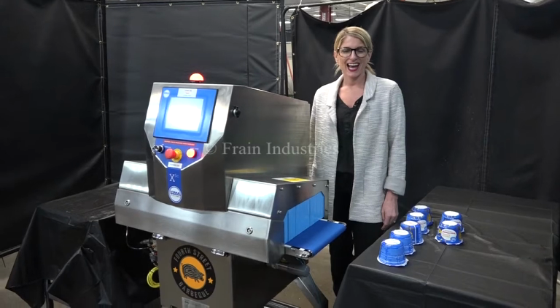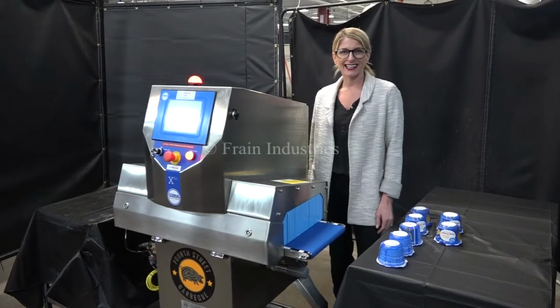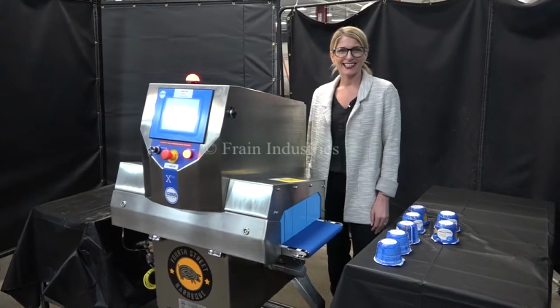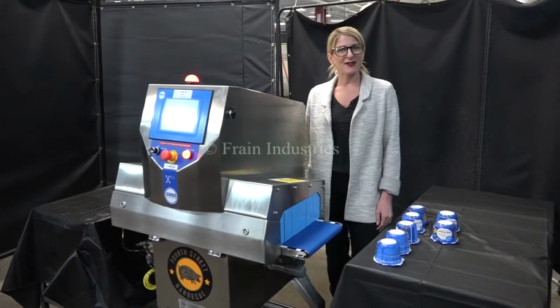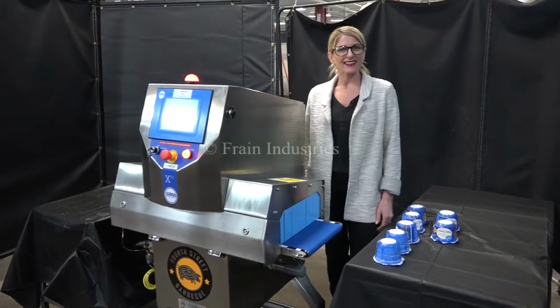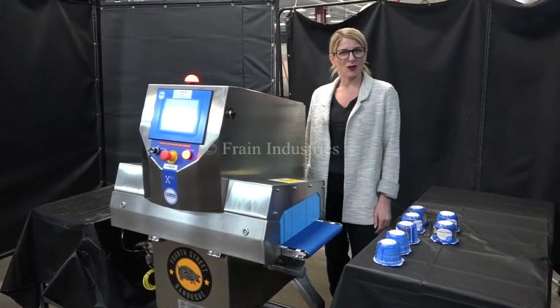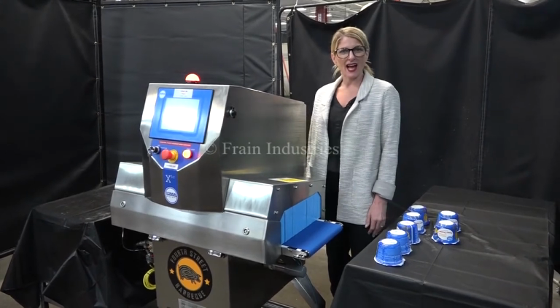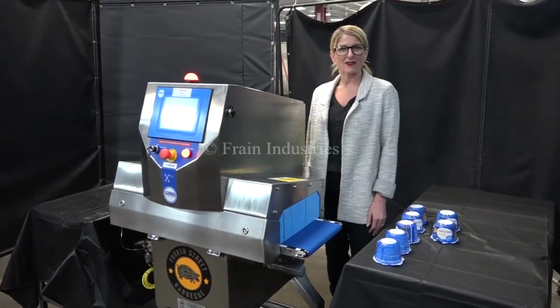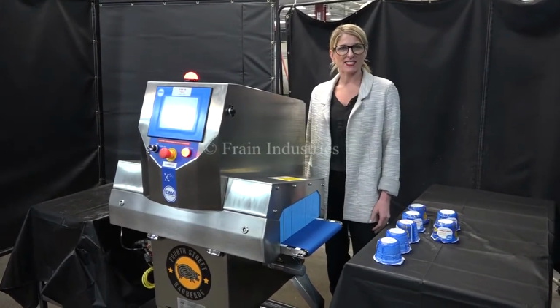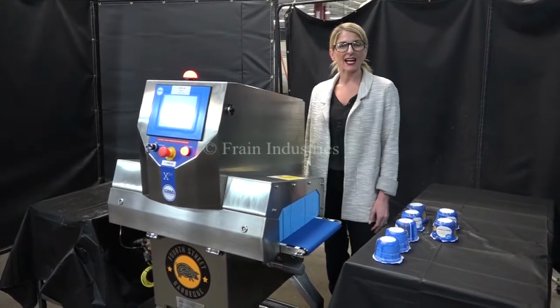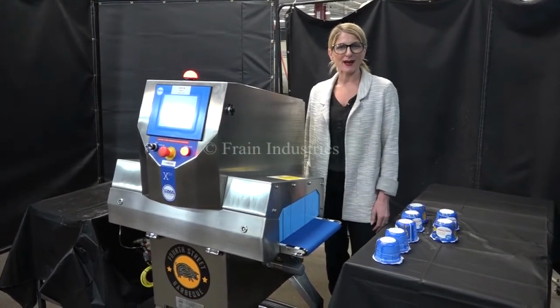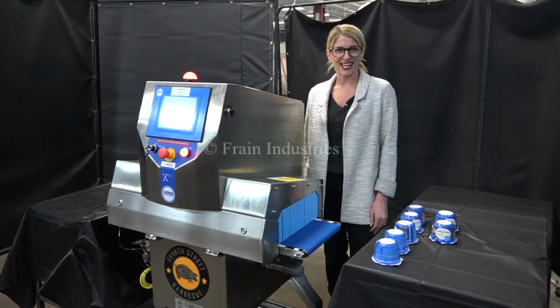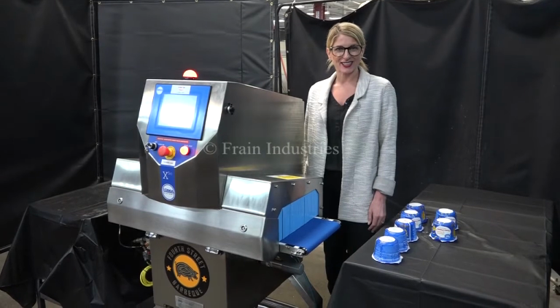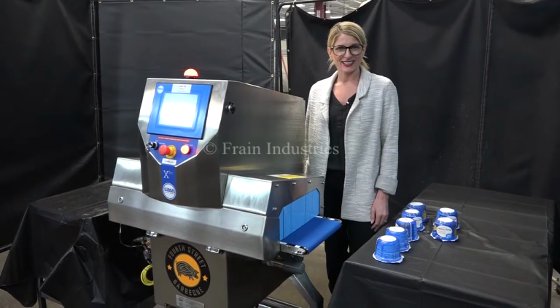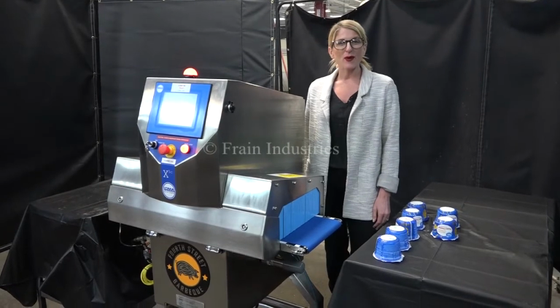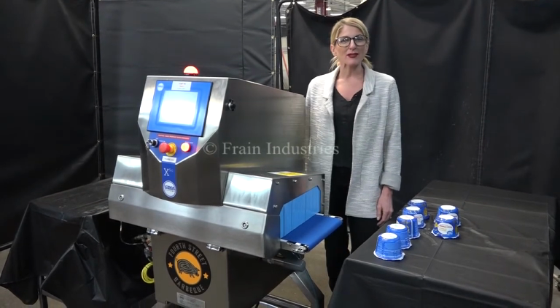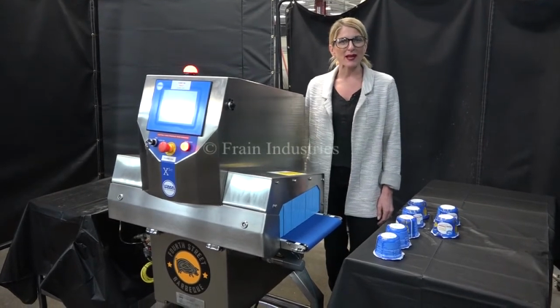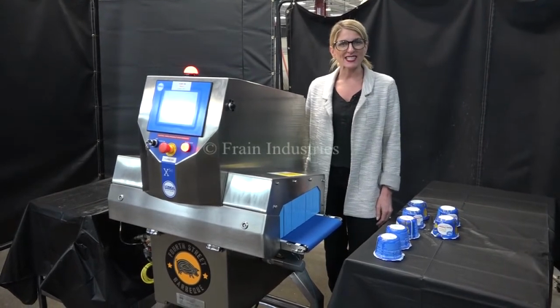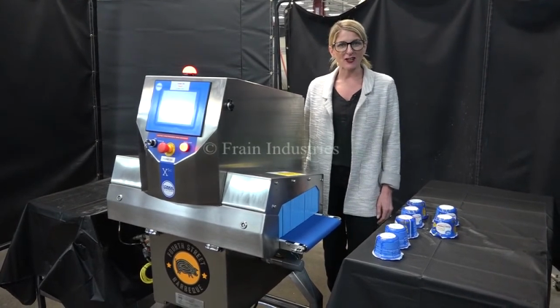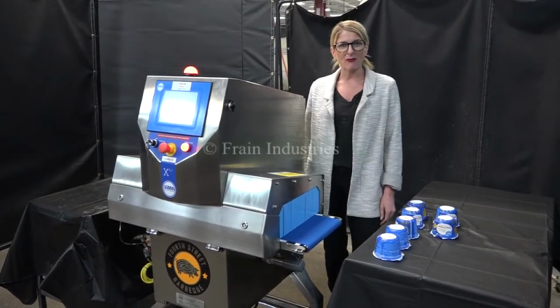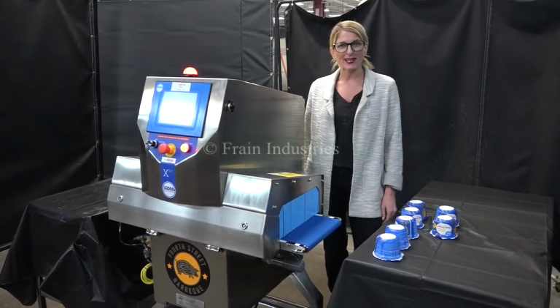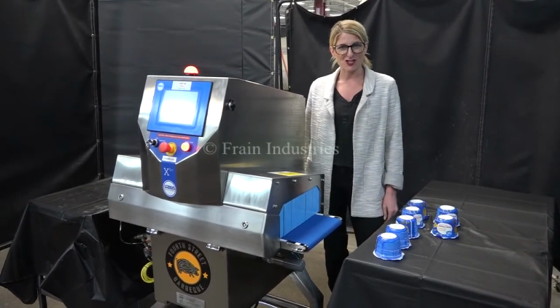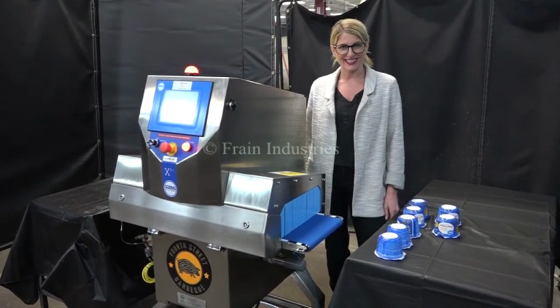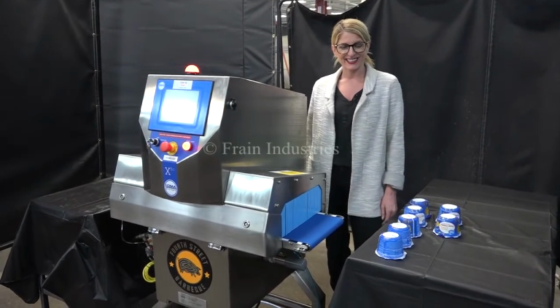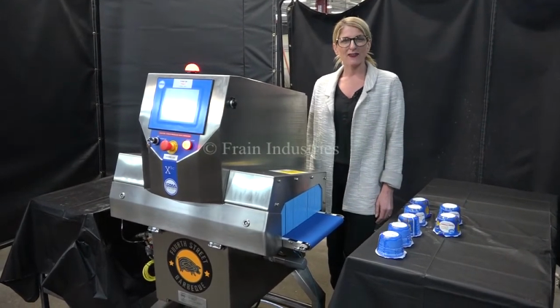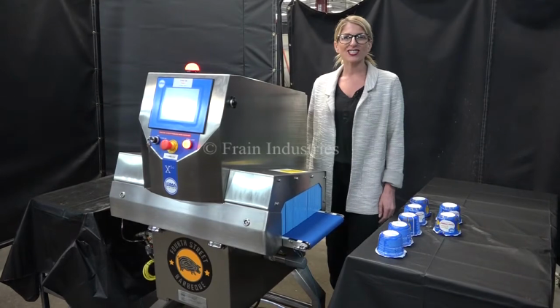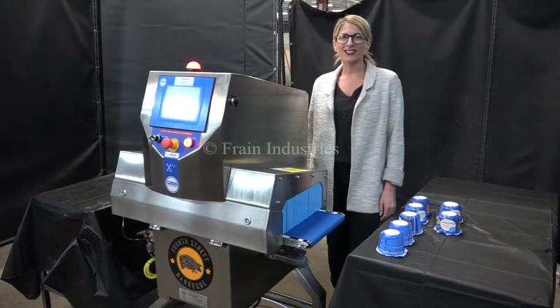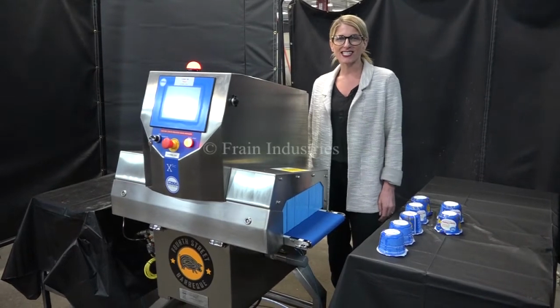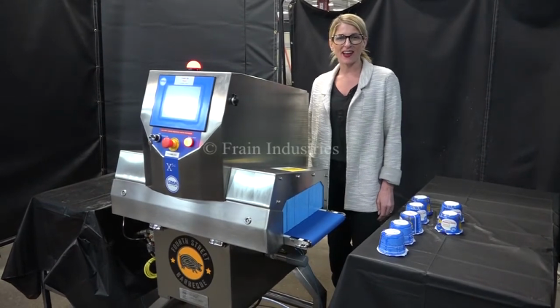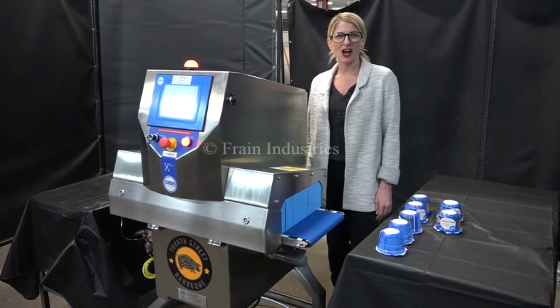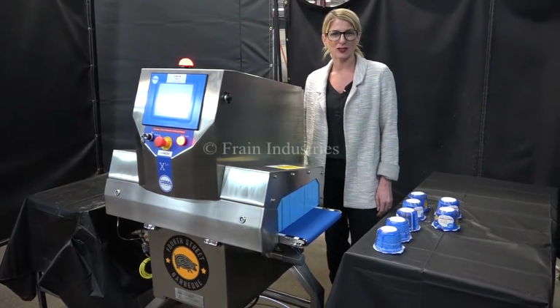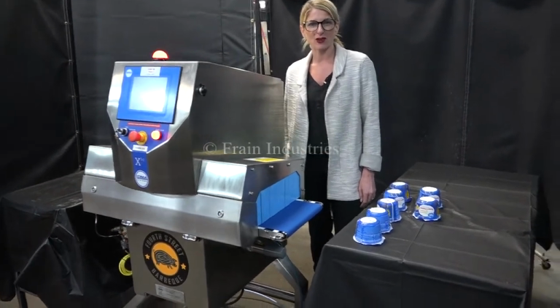Hi, today we're cycling your Loma X5C x-ray metal detector. We recommend you review the manual in its entirety before powering up the machine. The voltage is currently set to single phase 120 volts.